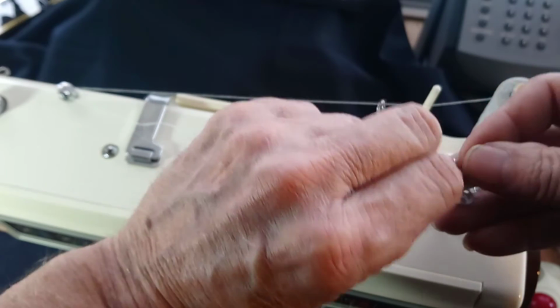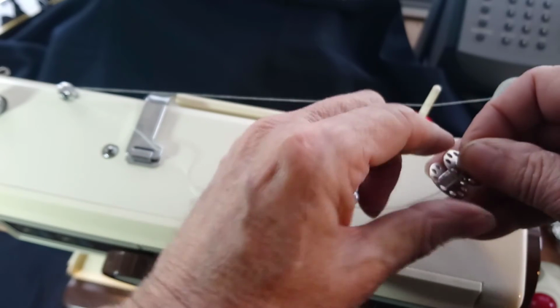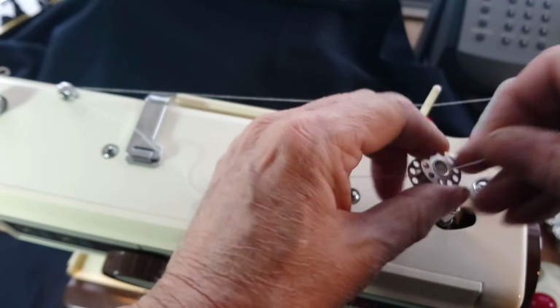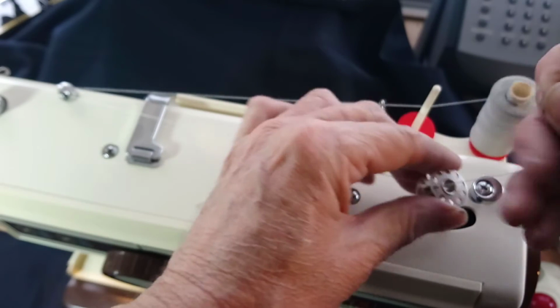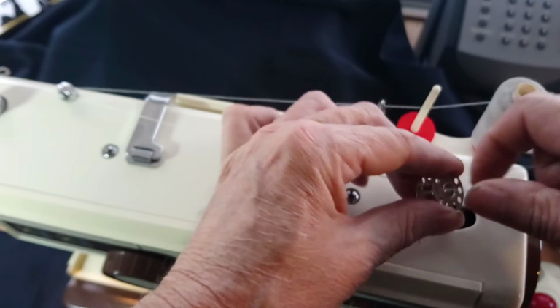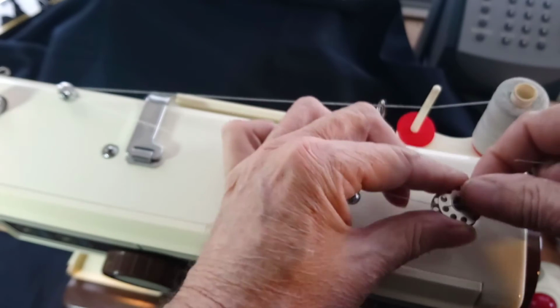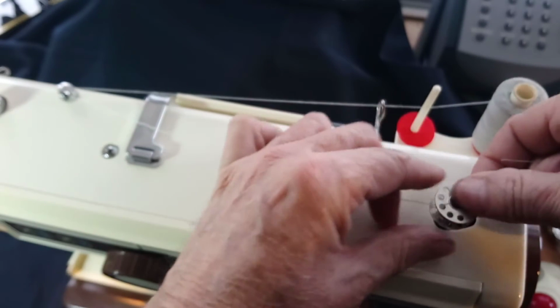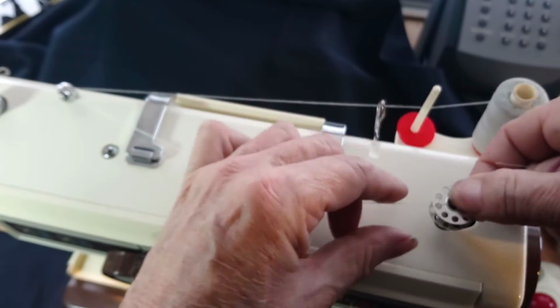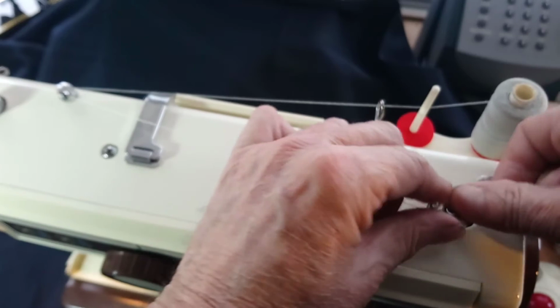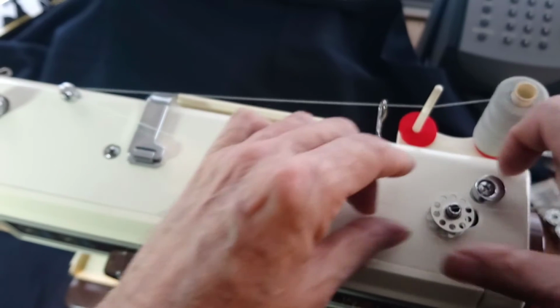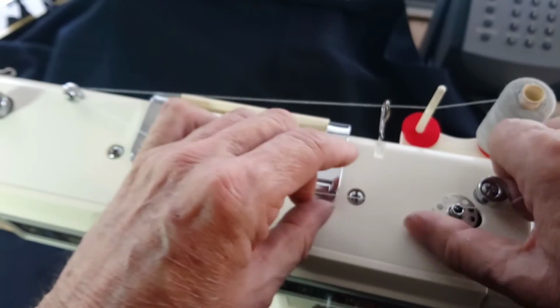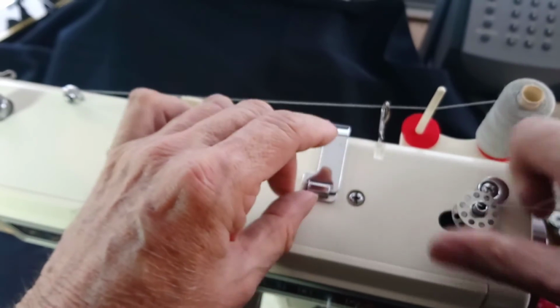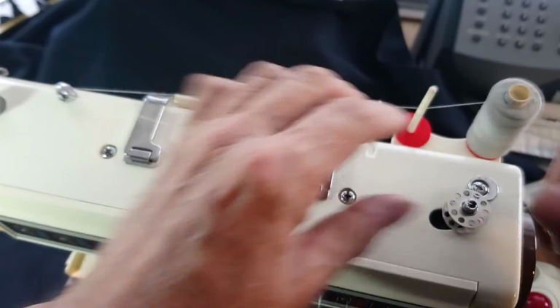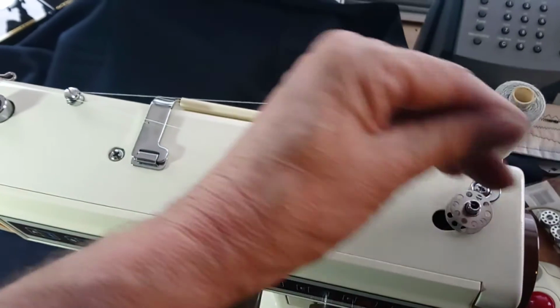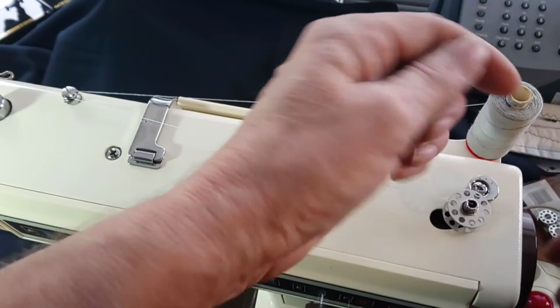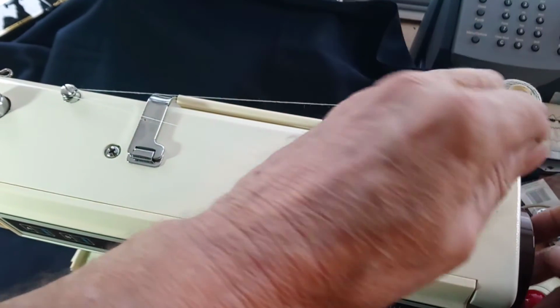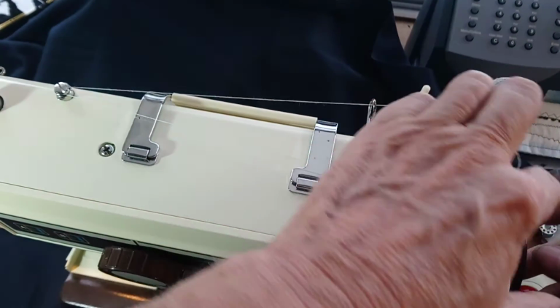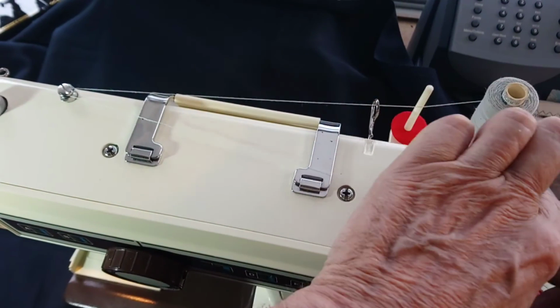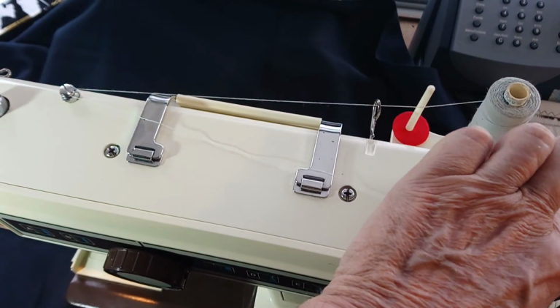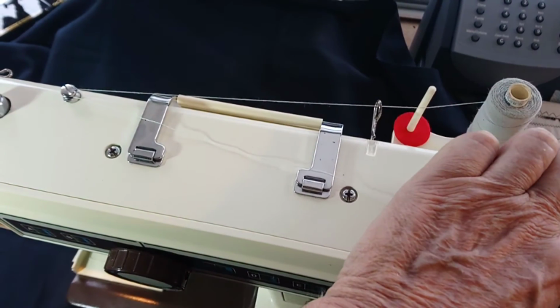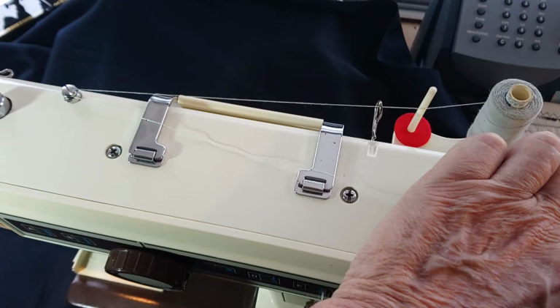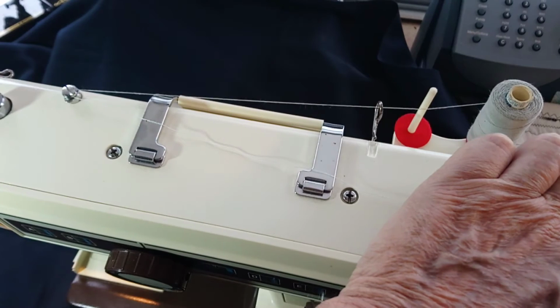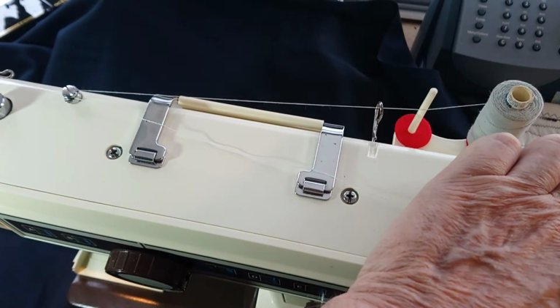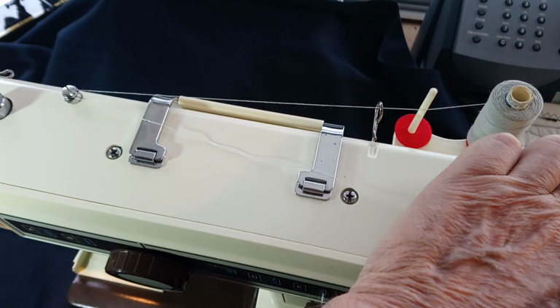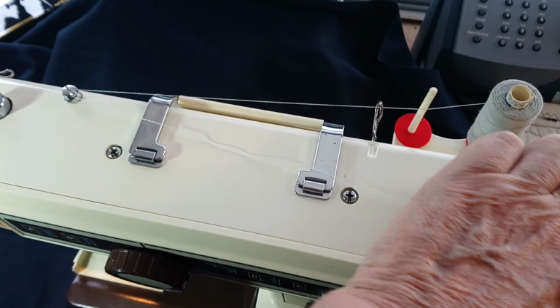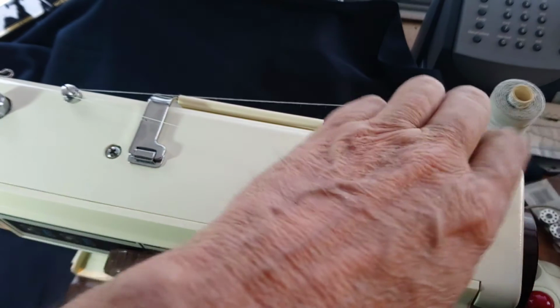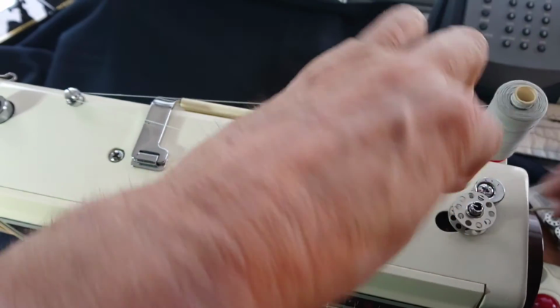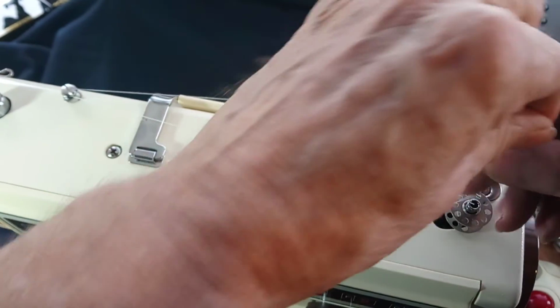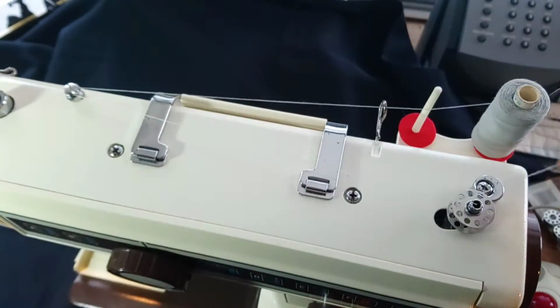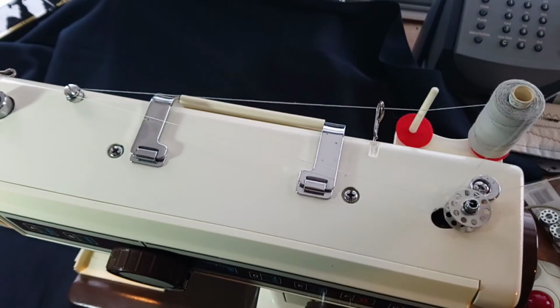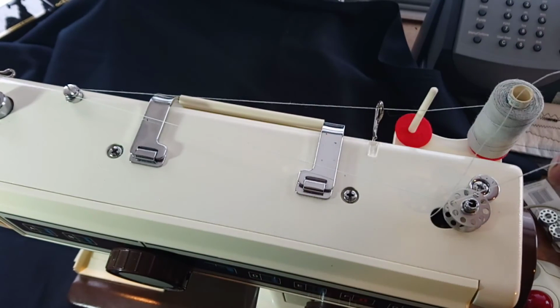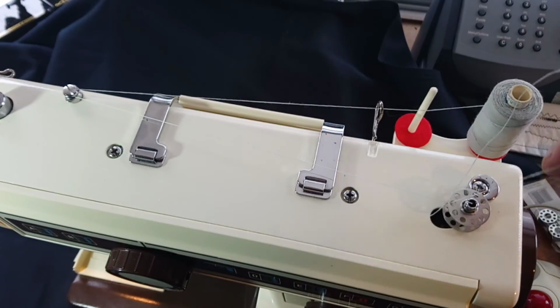Thread it through the hole — any hole, it doesn't matter. You might have plastic ones; they're exactly the same. Push it over to the right, go to the outside of the wheel, turn the inner one towards you, and then wind away.